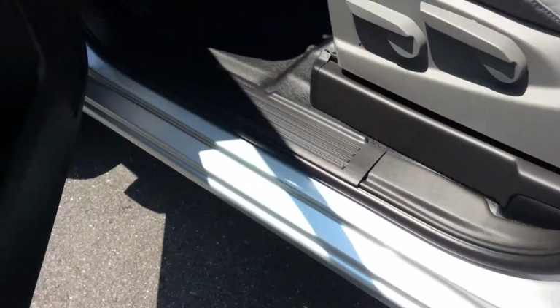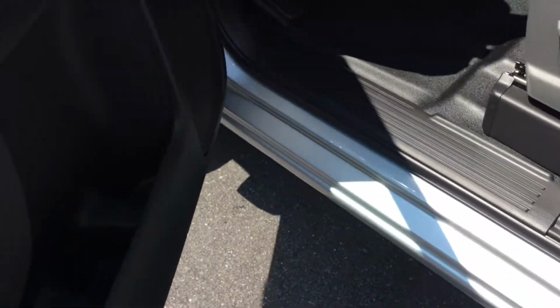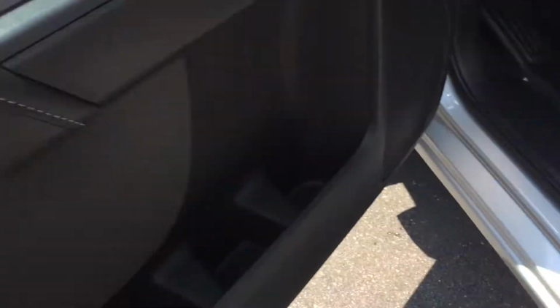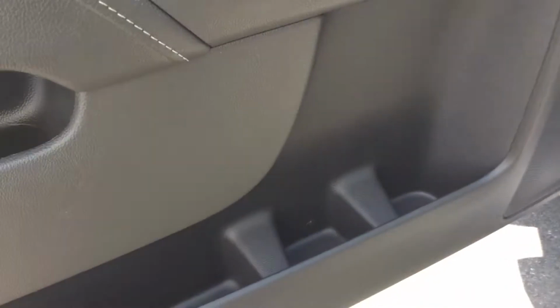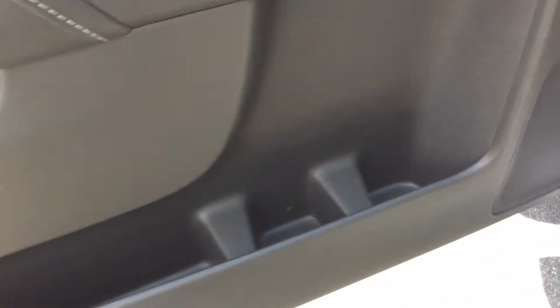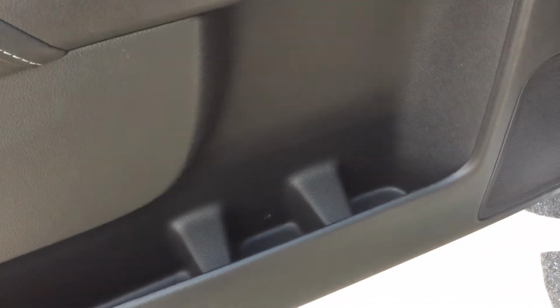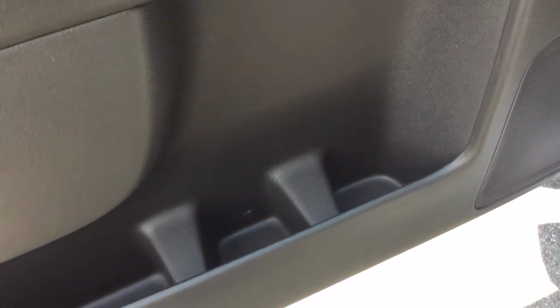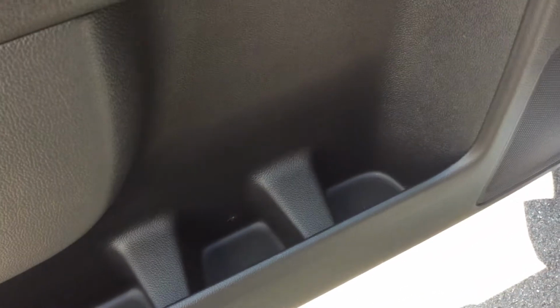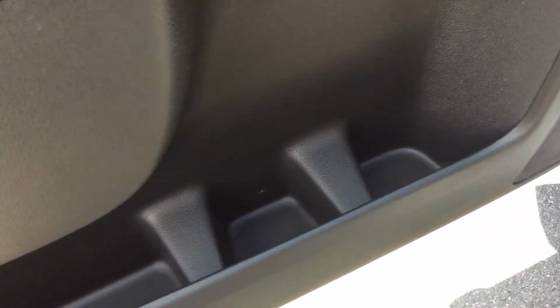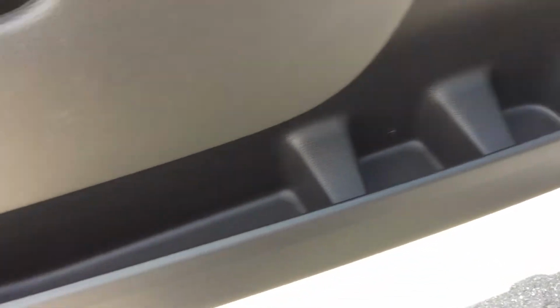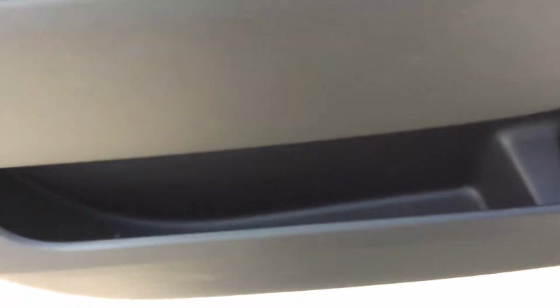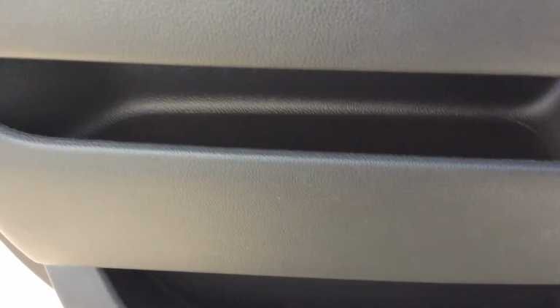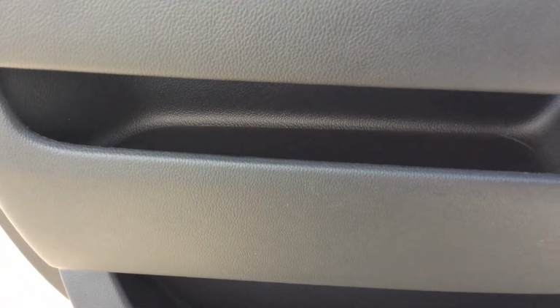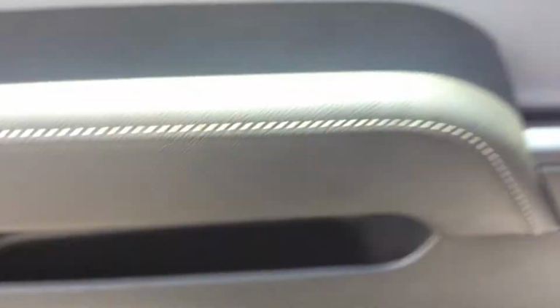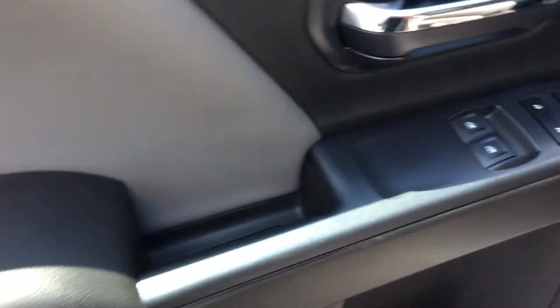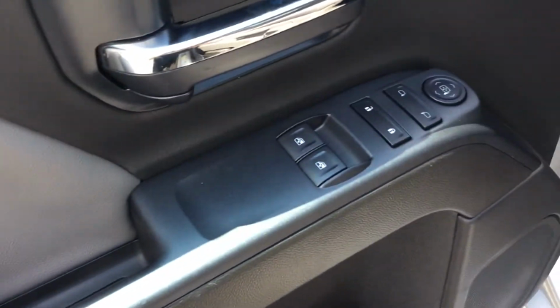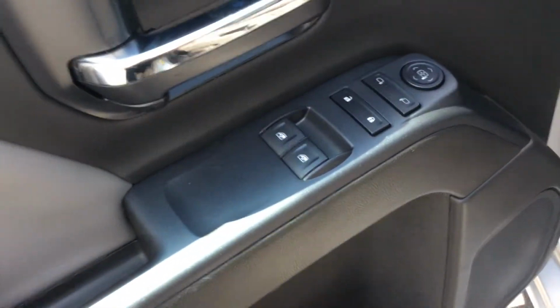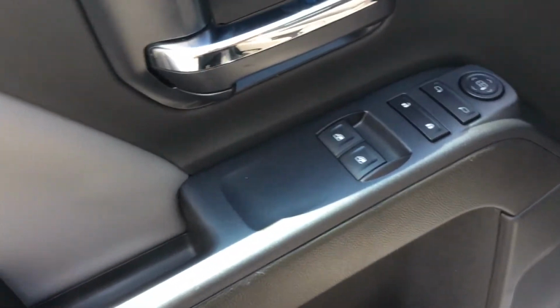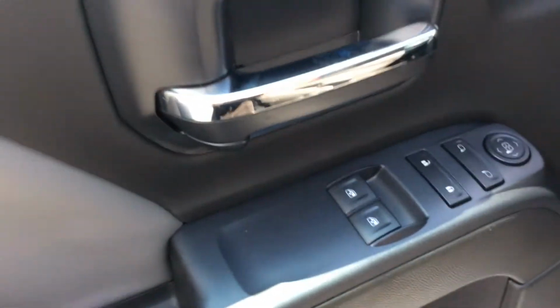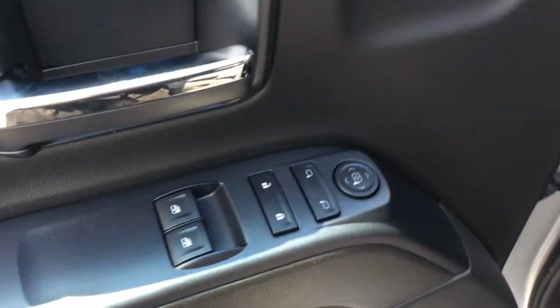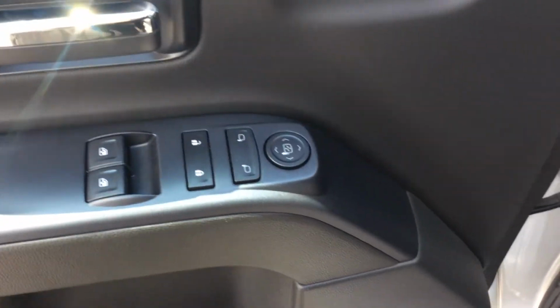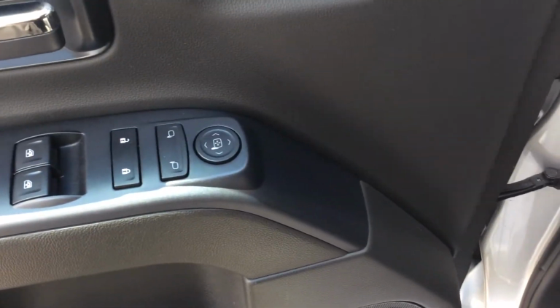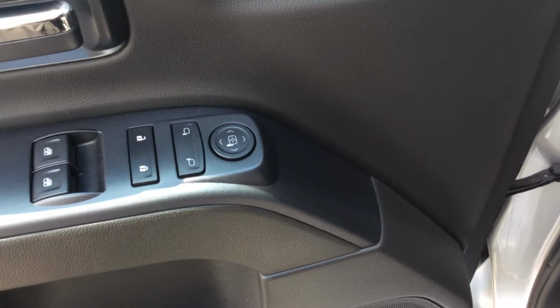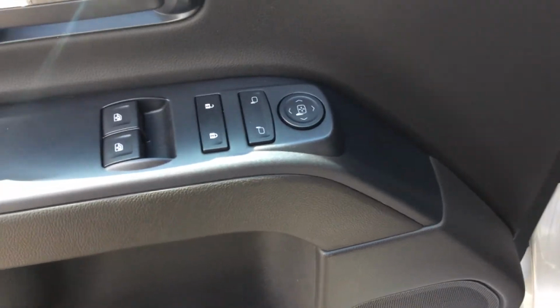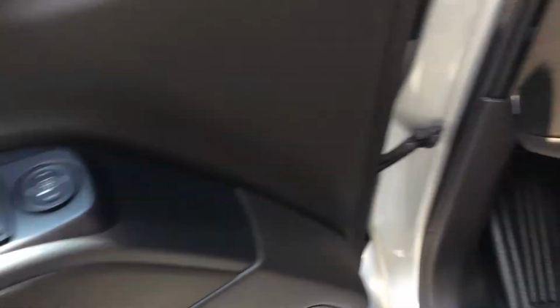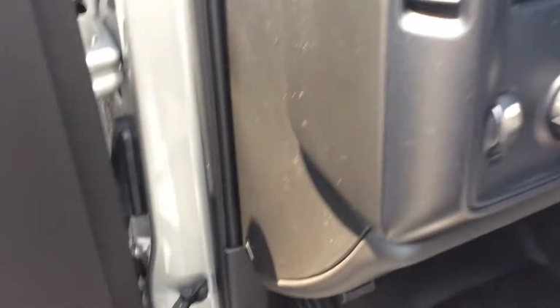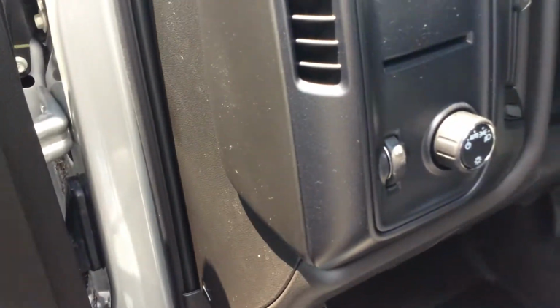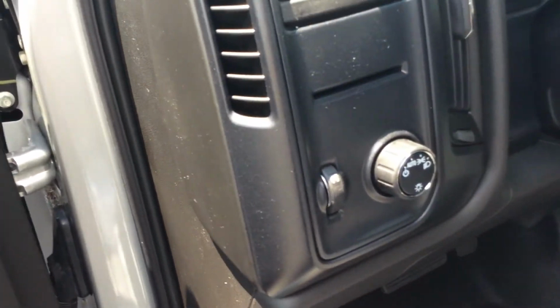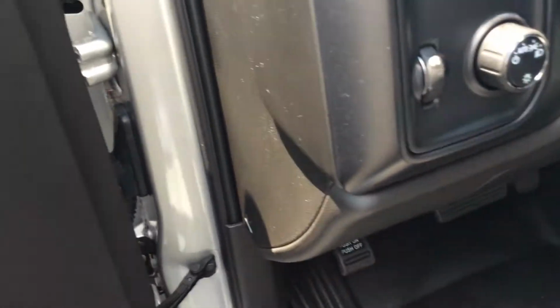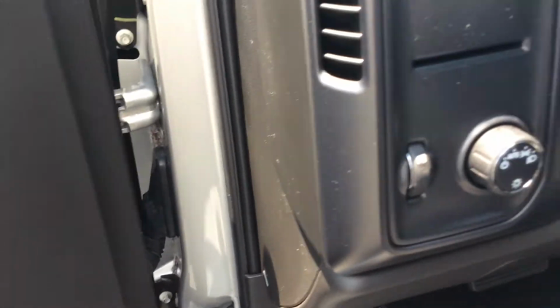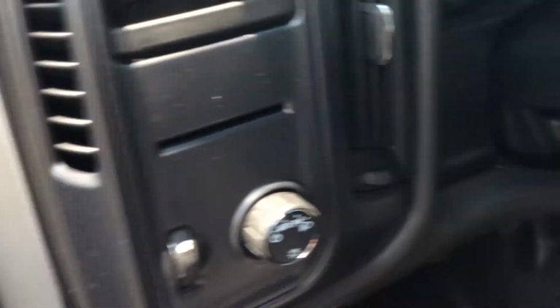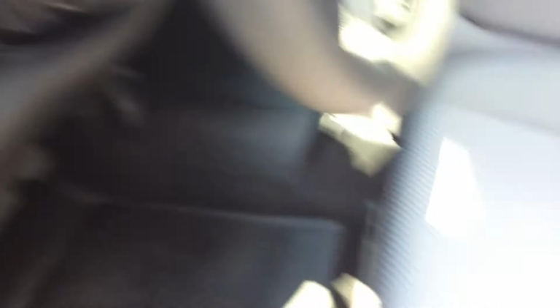Coming right into the inside of this unit, it's got all different kinds of pockets. The doors have power windows and power door locks. It's also got automatic daytime running lights.